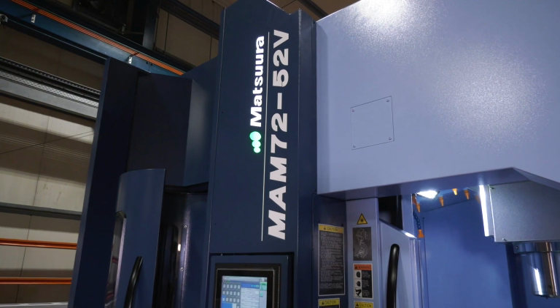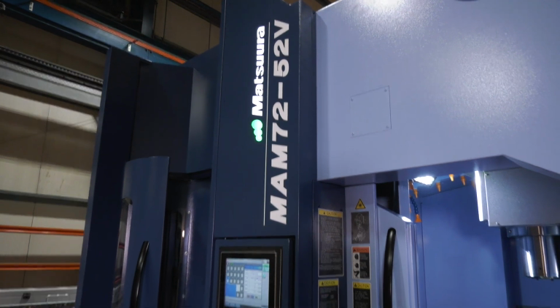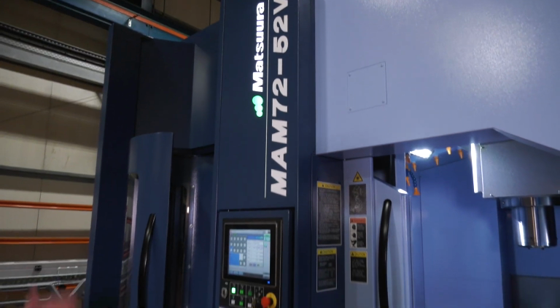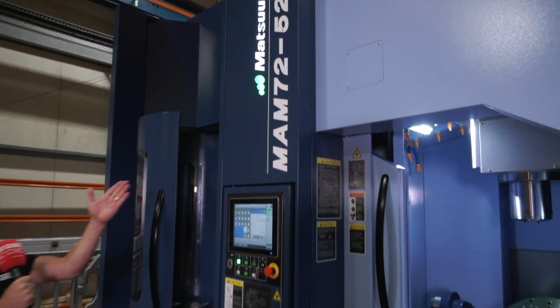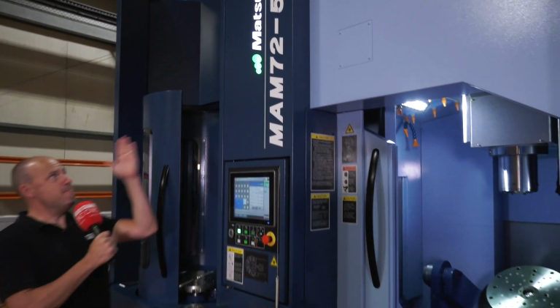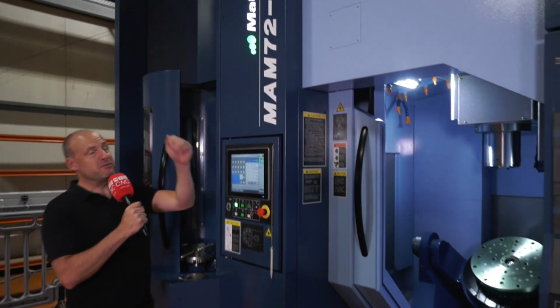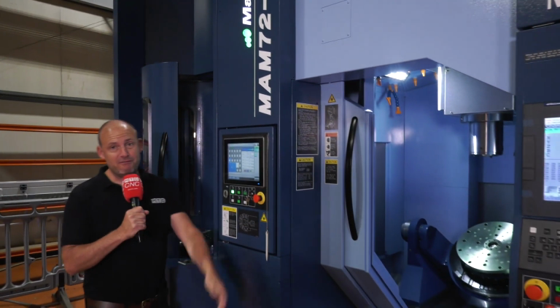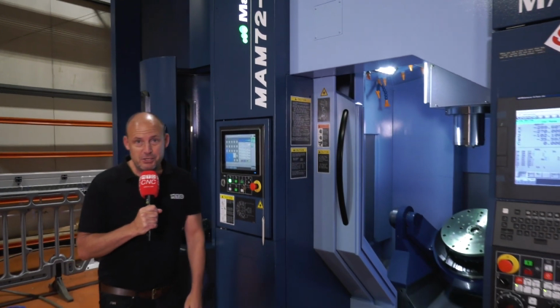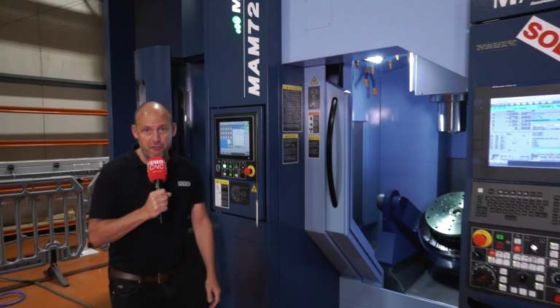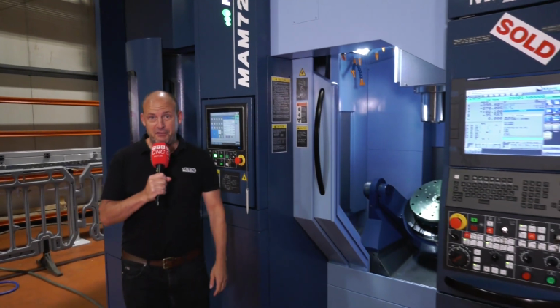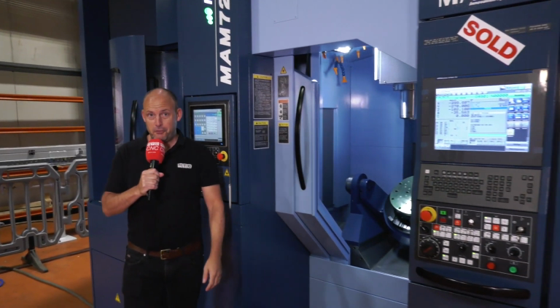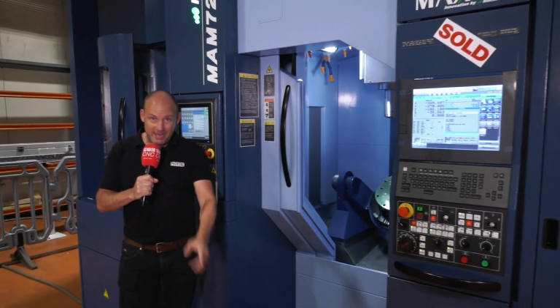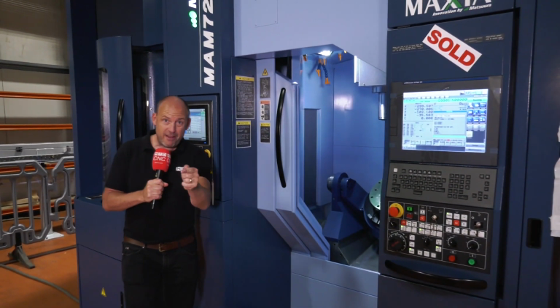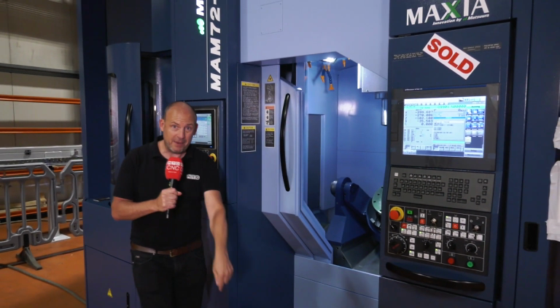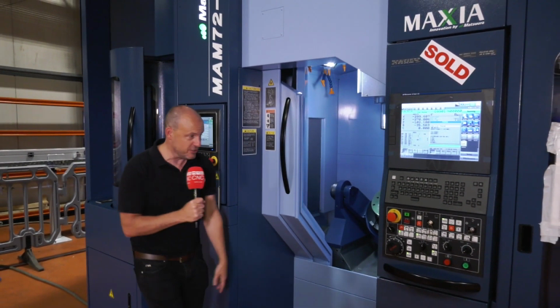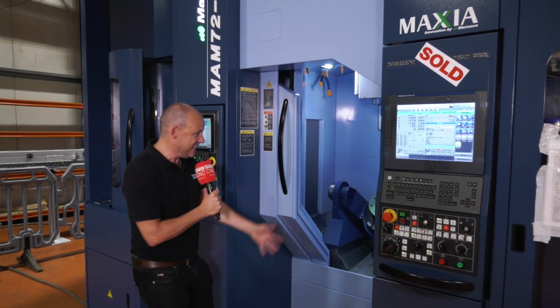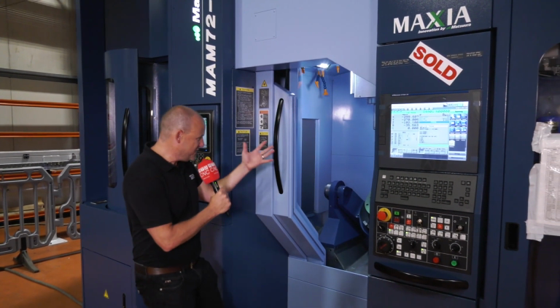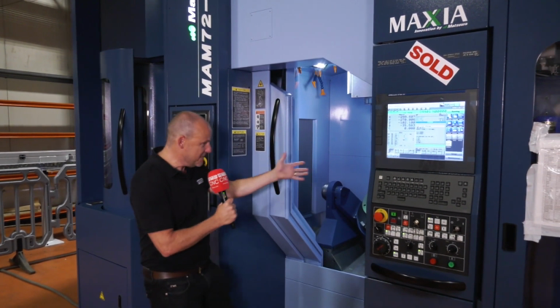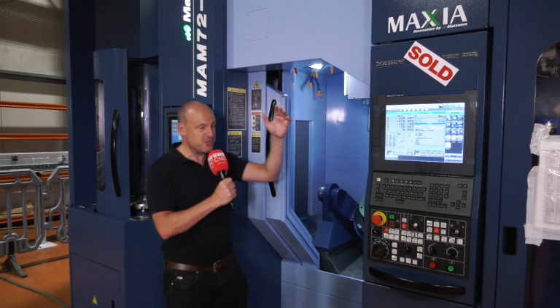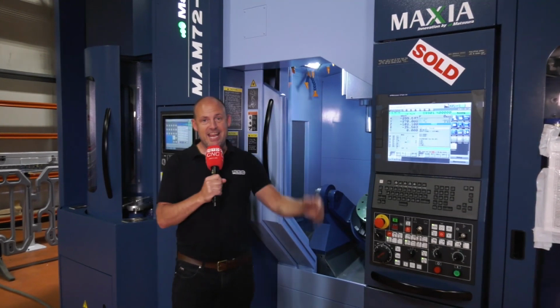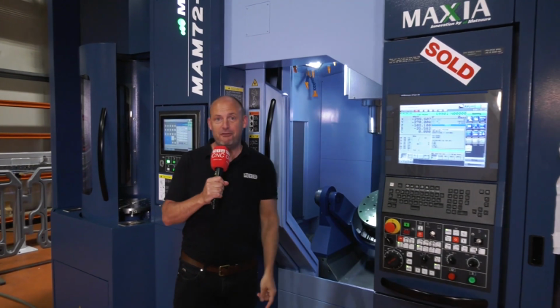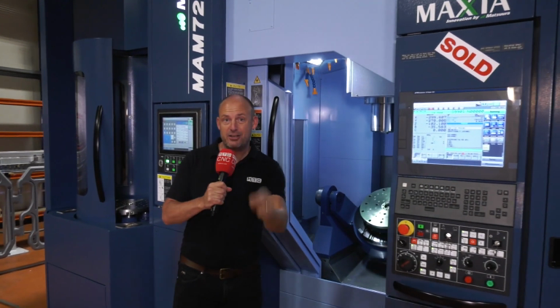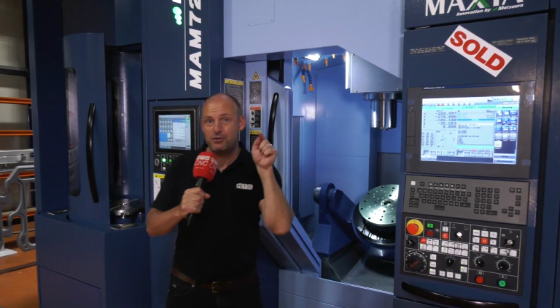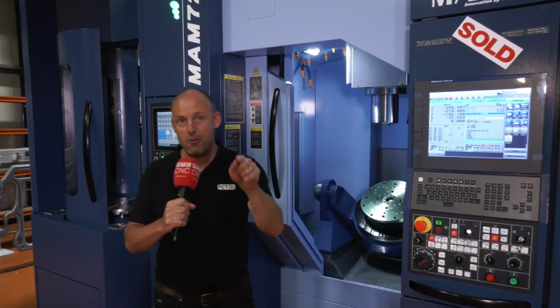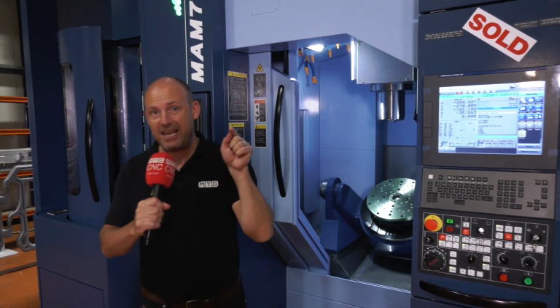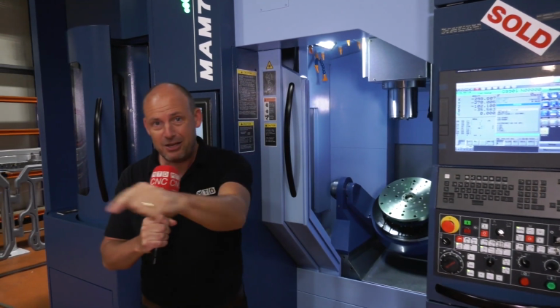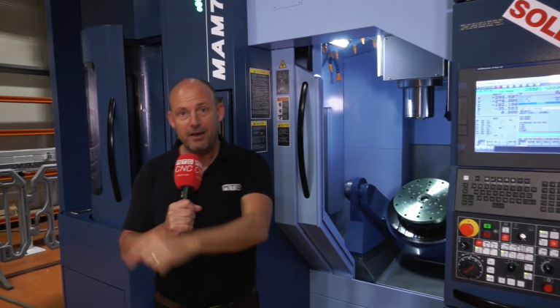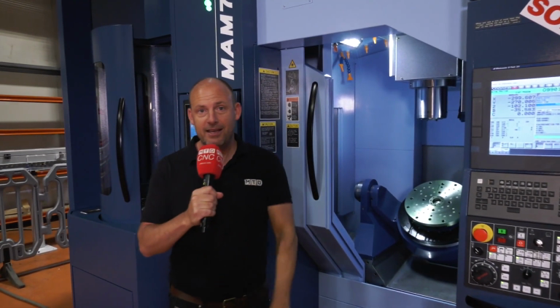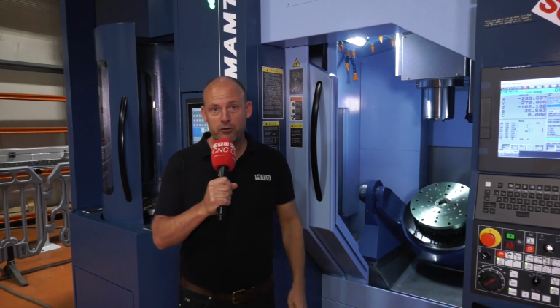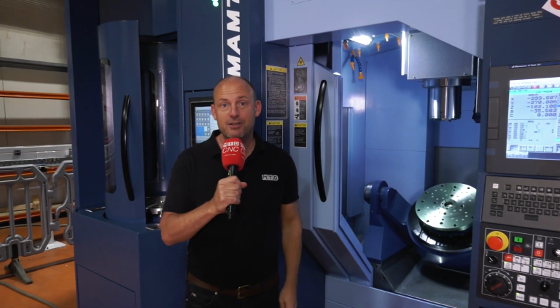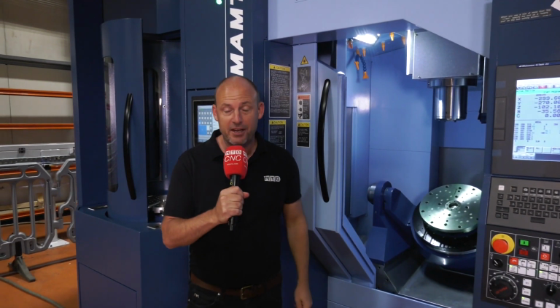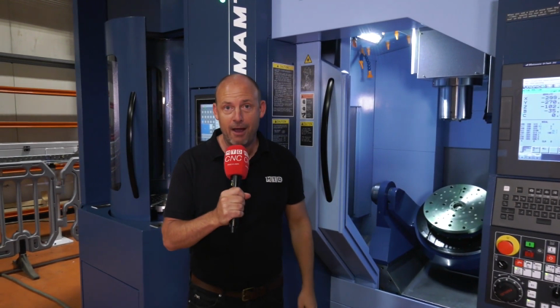The Matsura MAM7252V. I've had the pleasure today to see this machine in the flesh, and so can you. Keep watching to find out how.